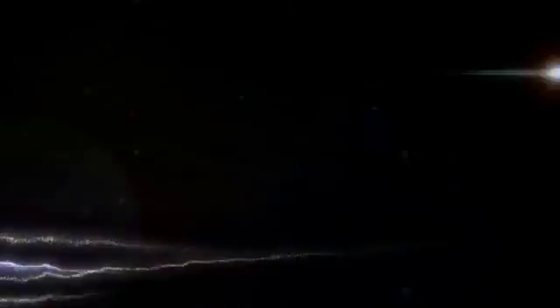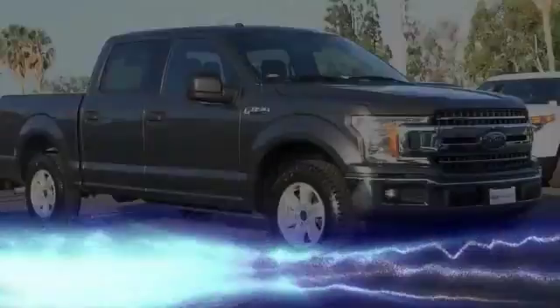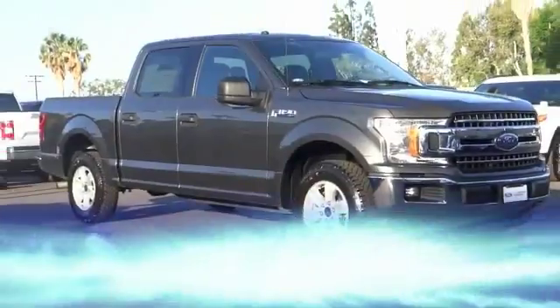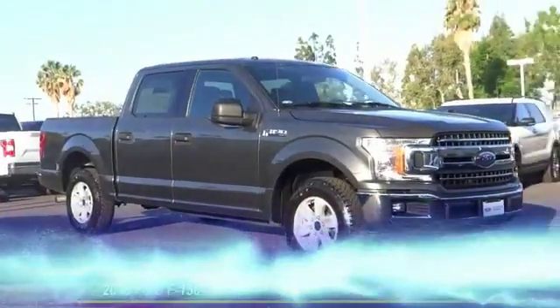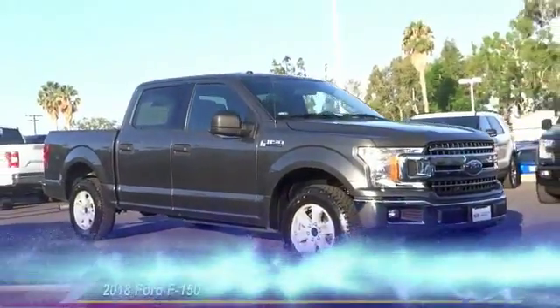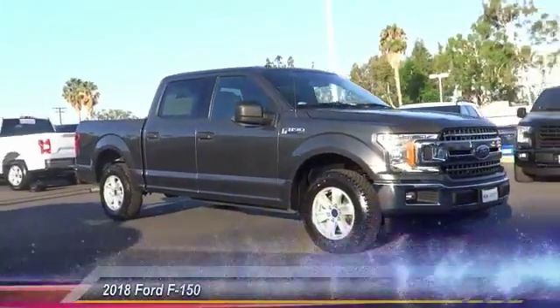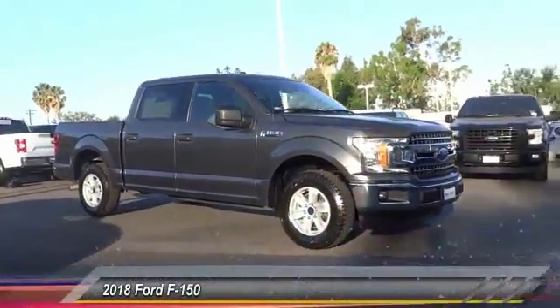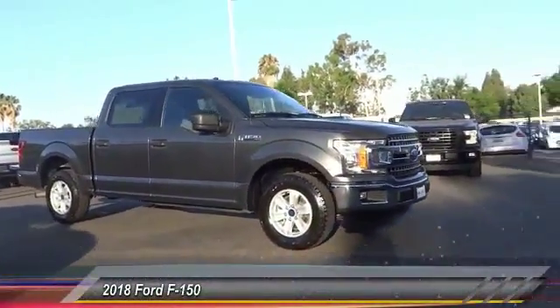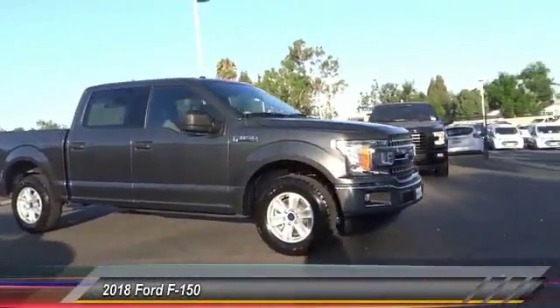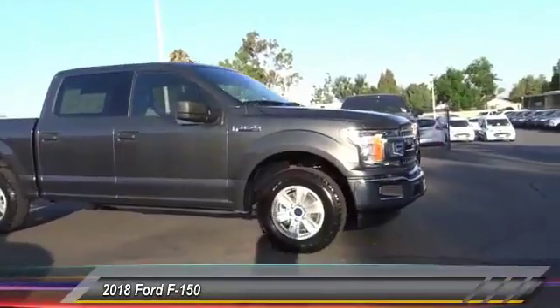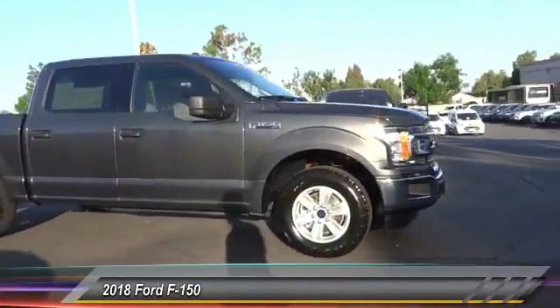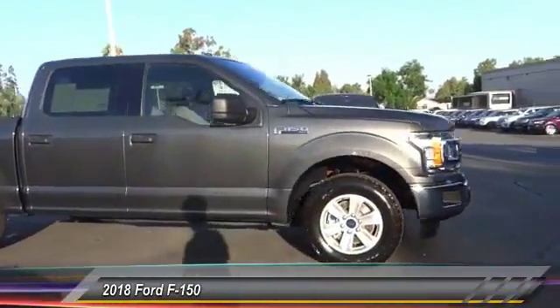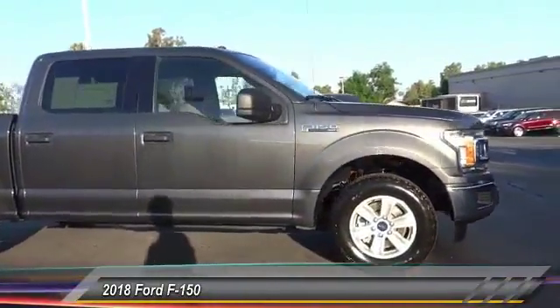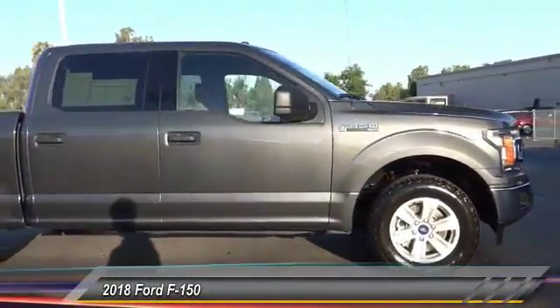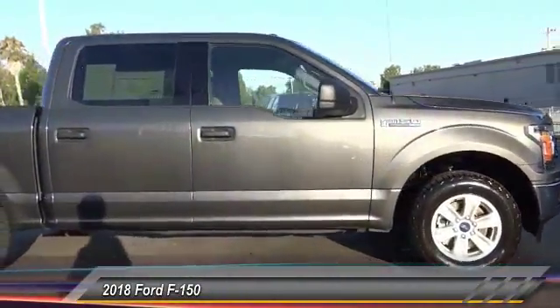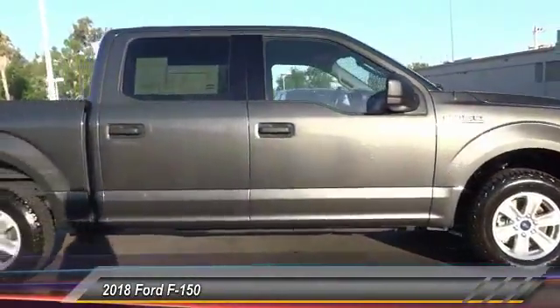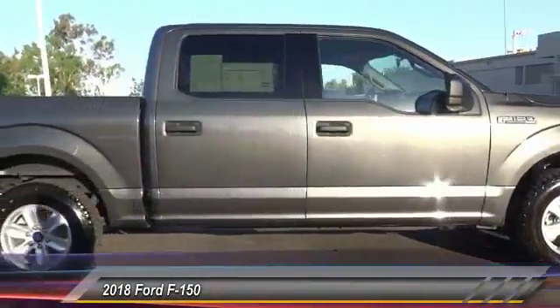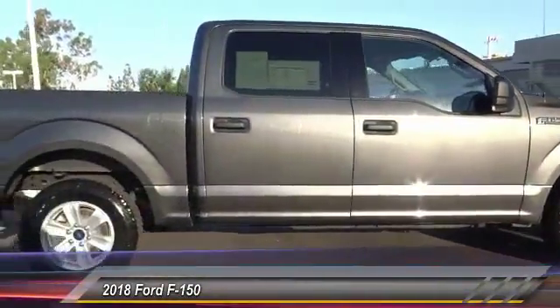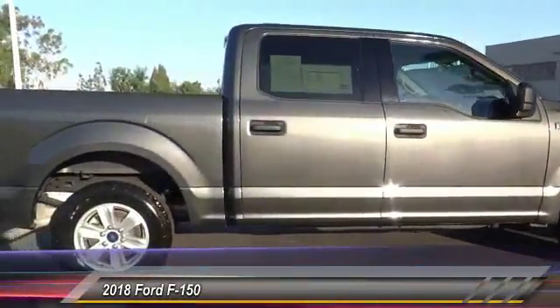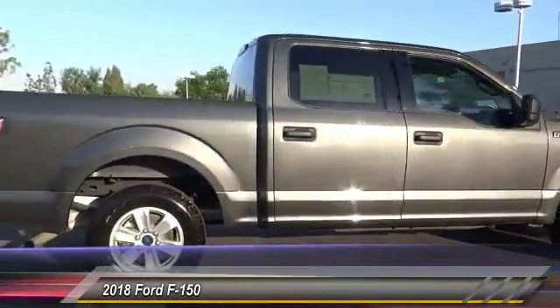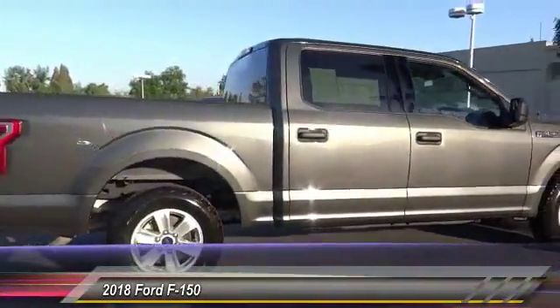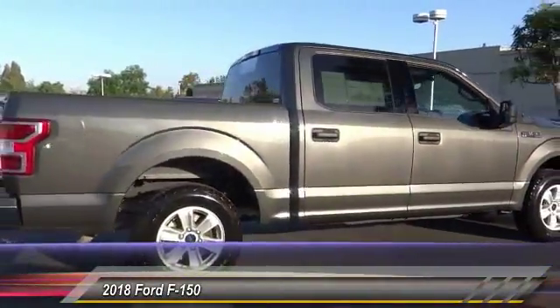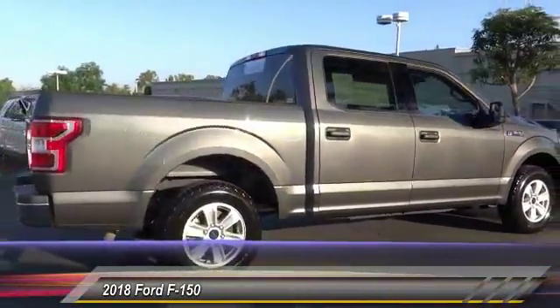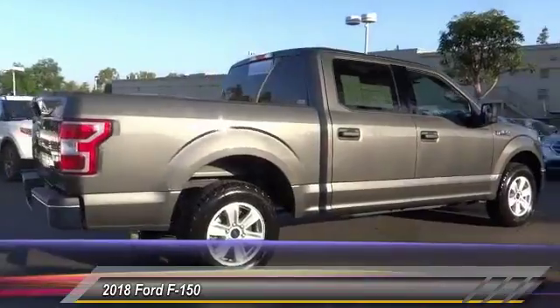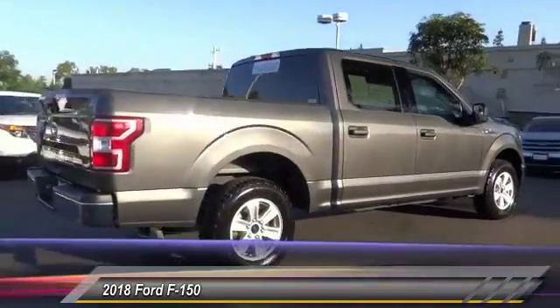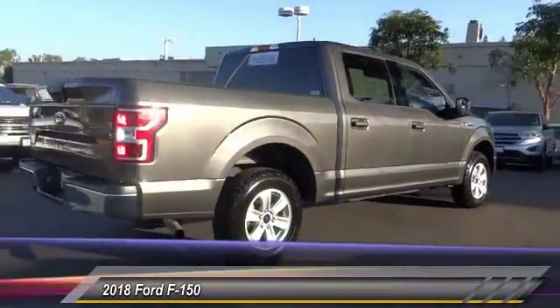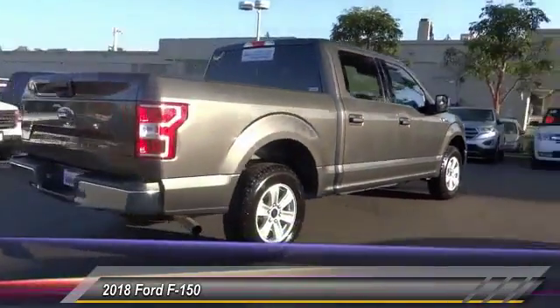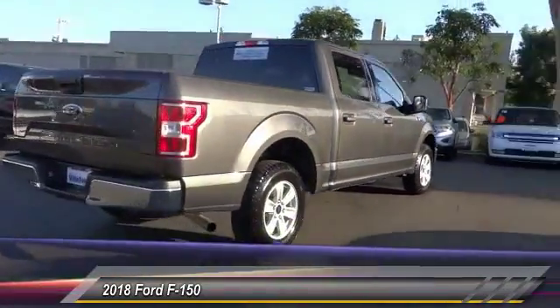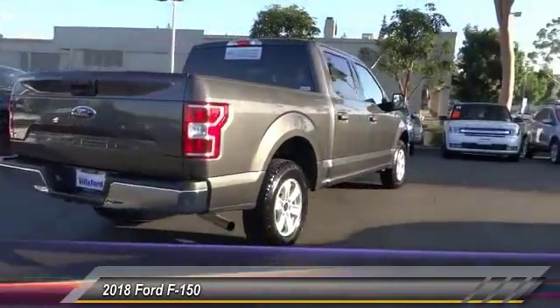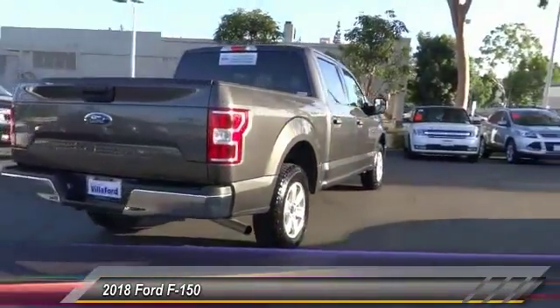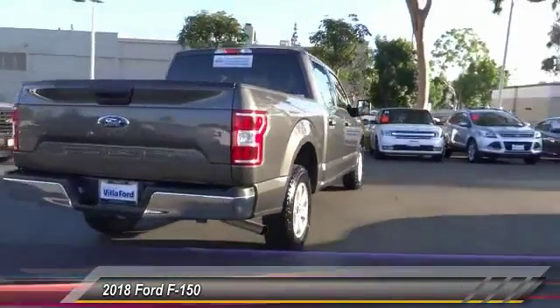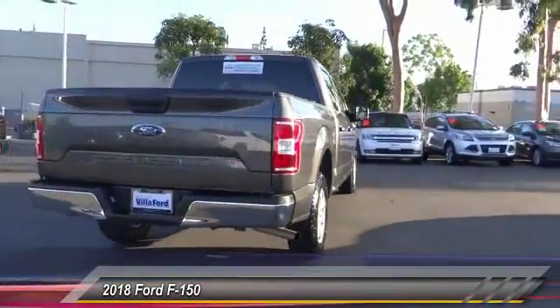The 2018 F-150. A Ford F-150 knows how to handle any situation. It's built to follow orders, no whining, and is priced below $30,000.